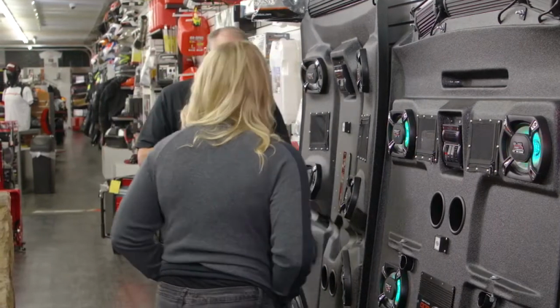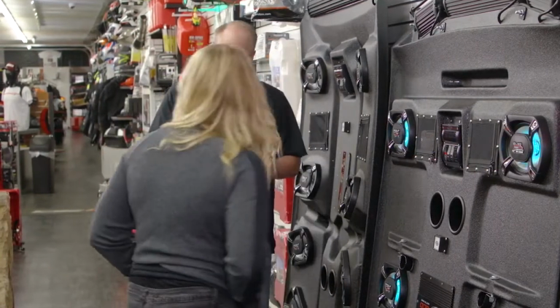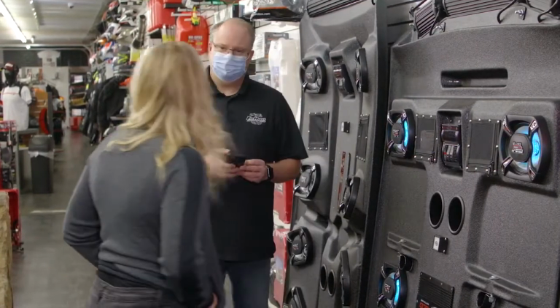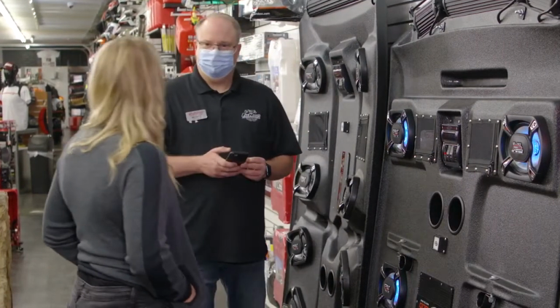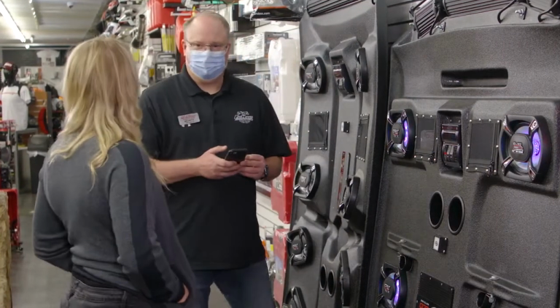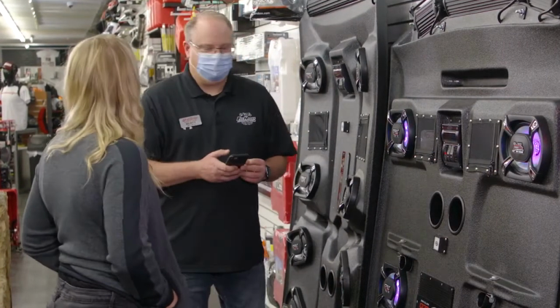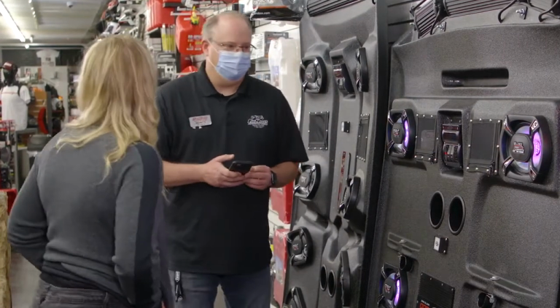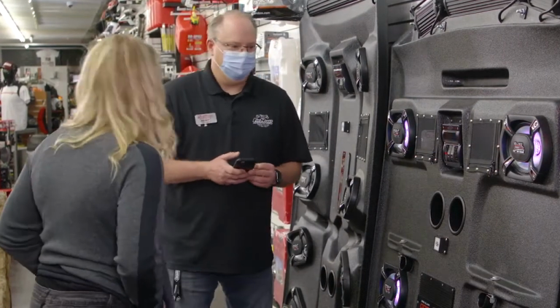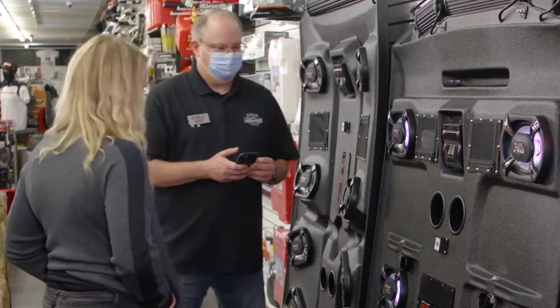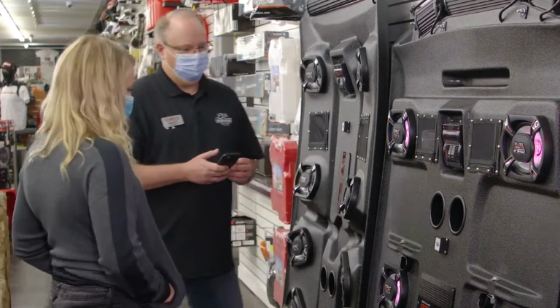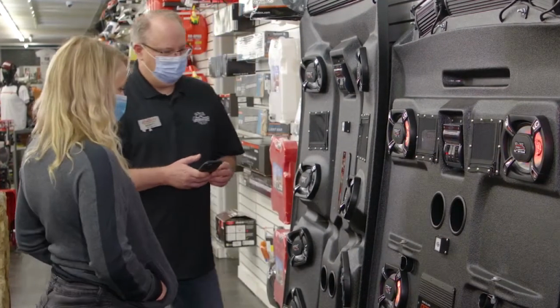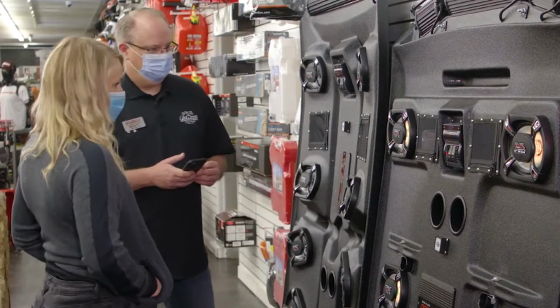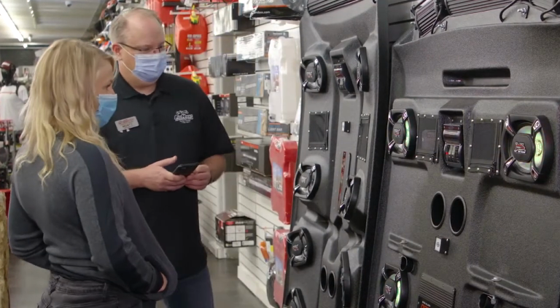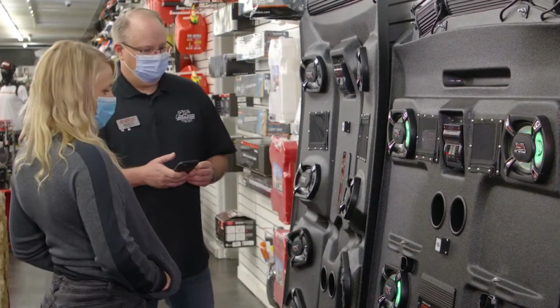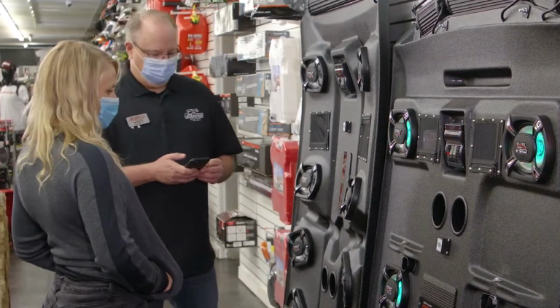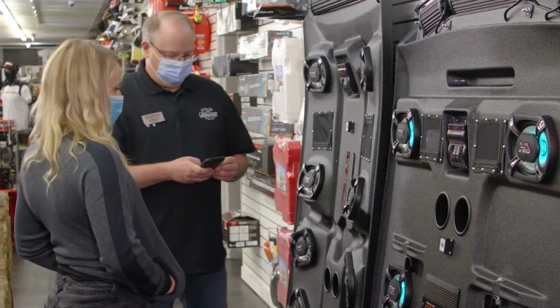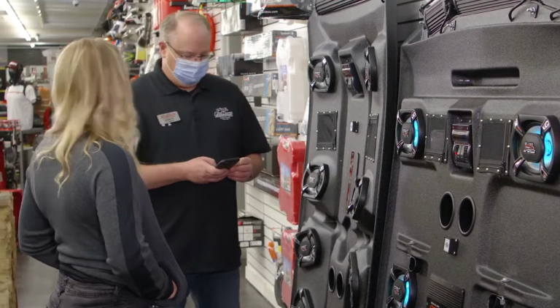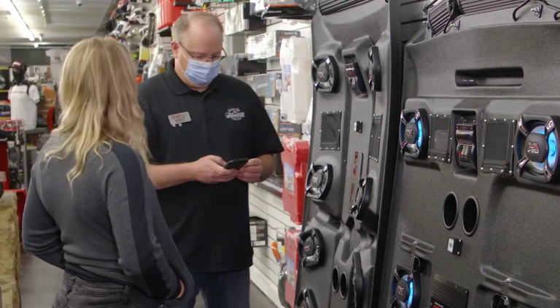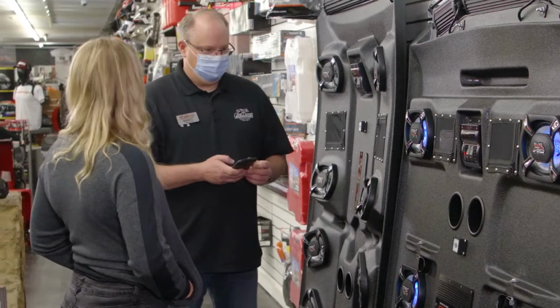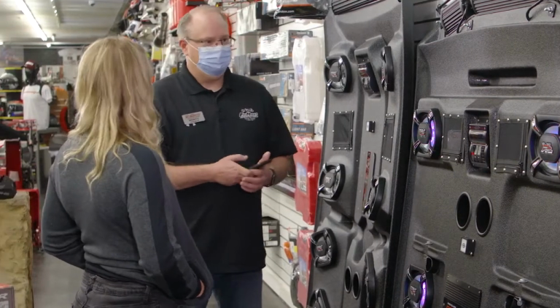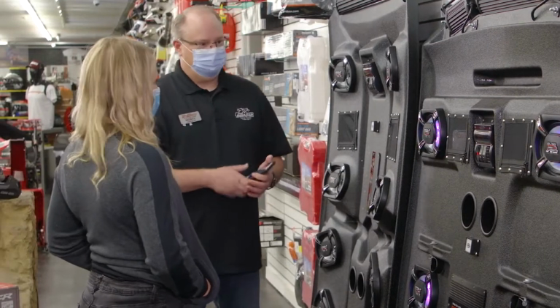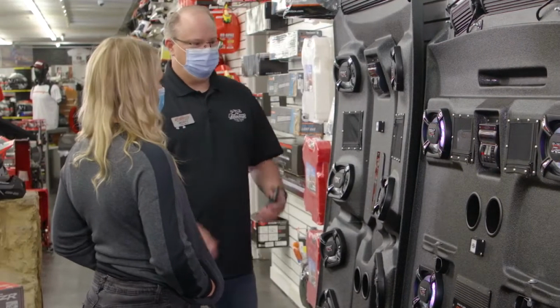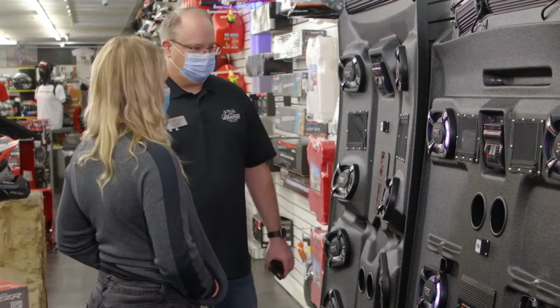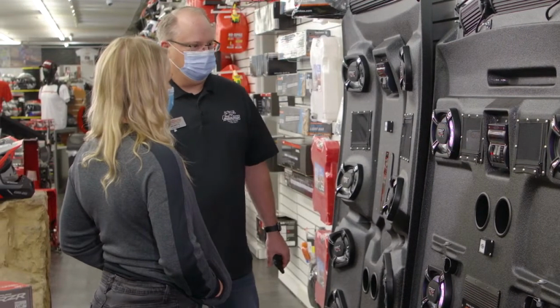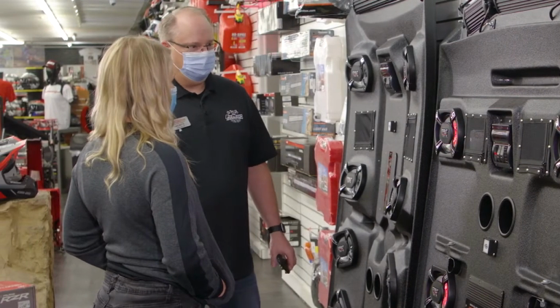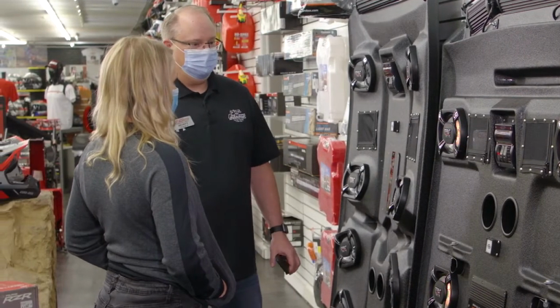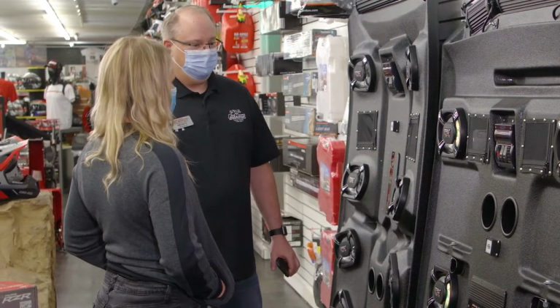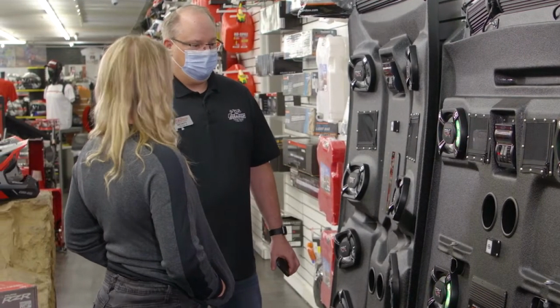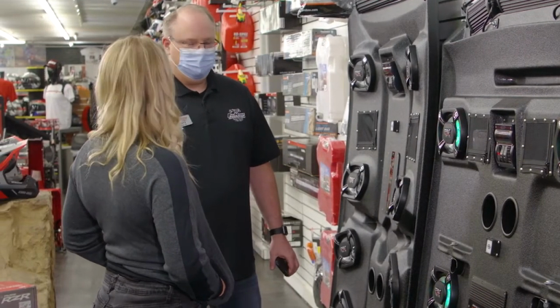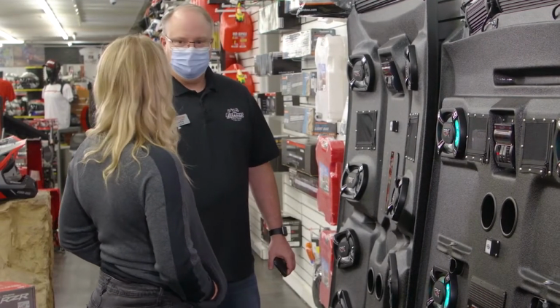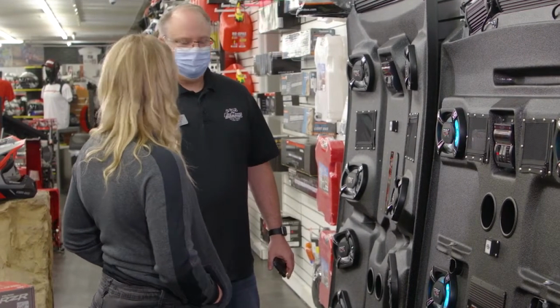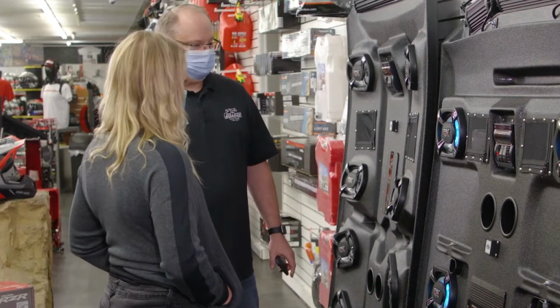Hey, how are you? Good, how are you? Doing good. I really love this Pro Box — I was thinking about getting my husband one. Tell me a little bit more about it.